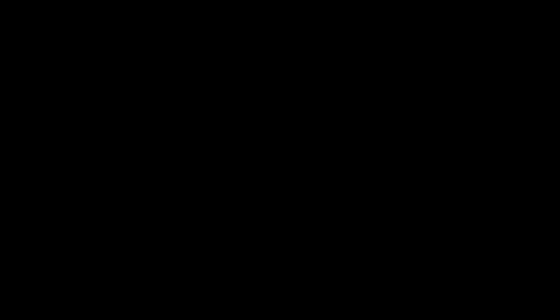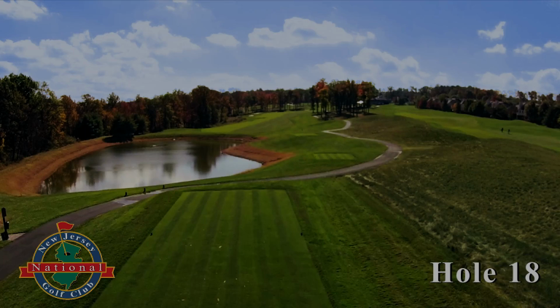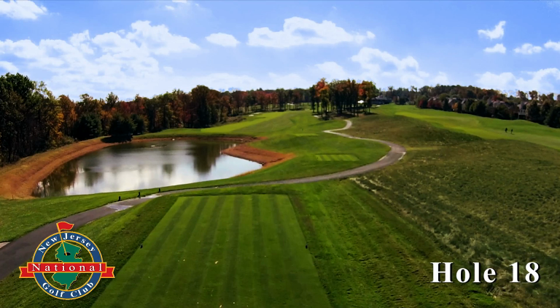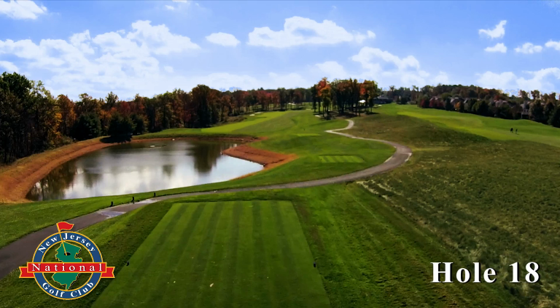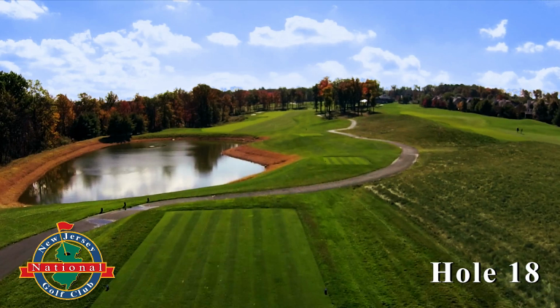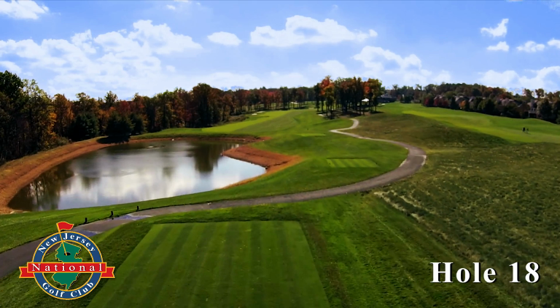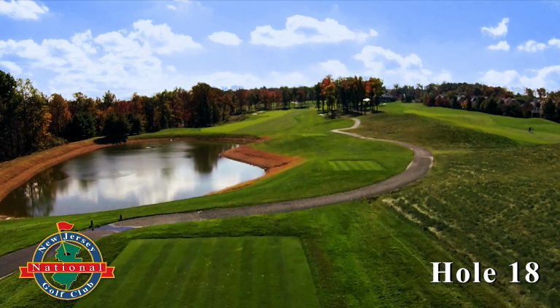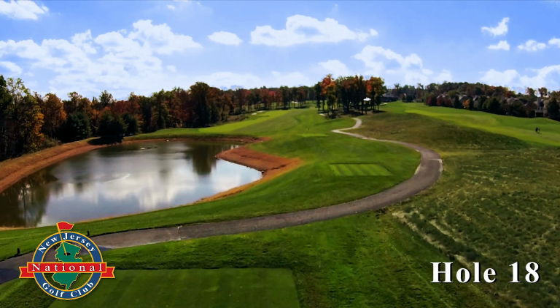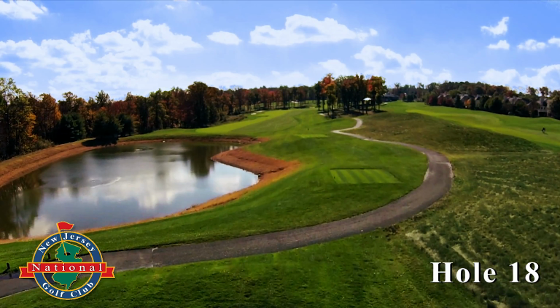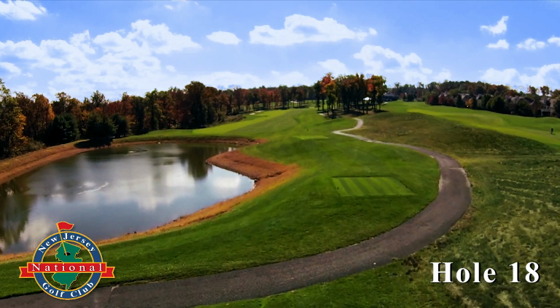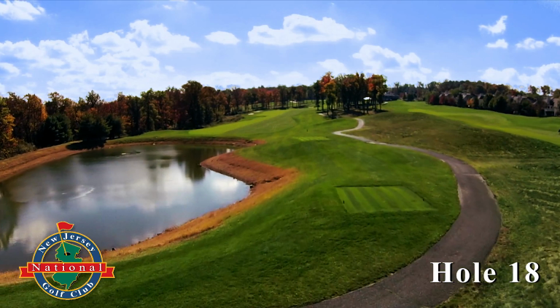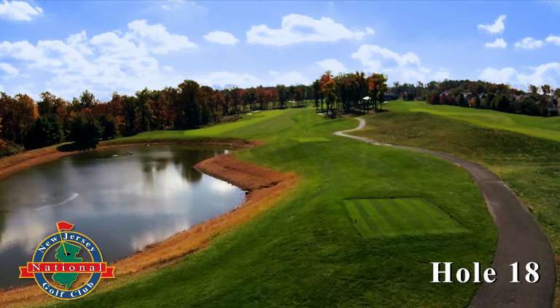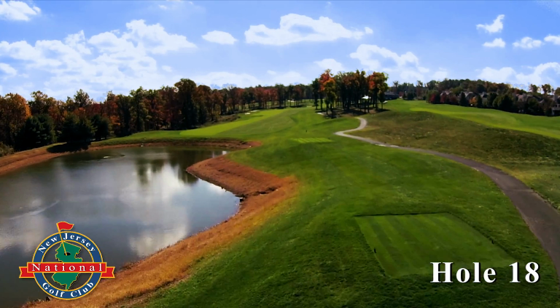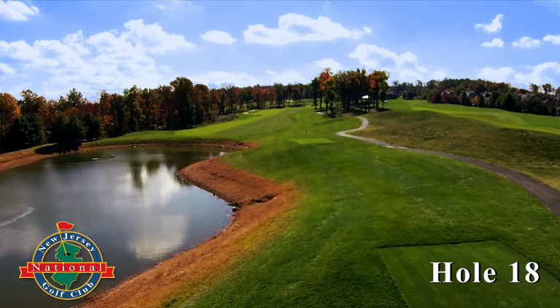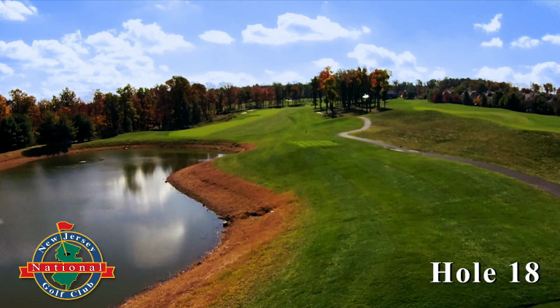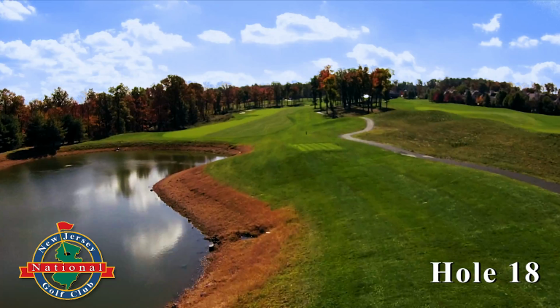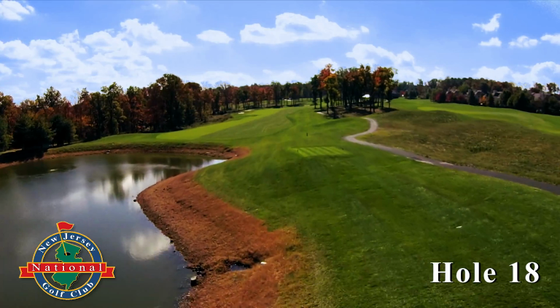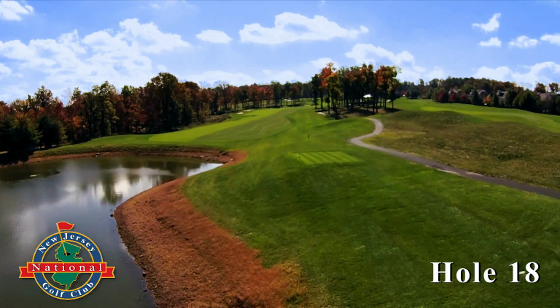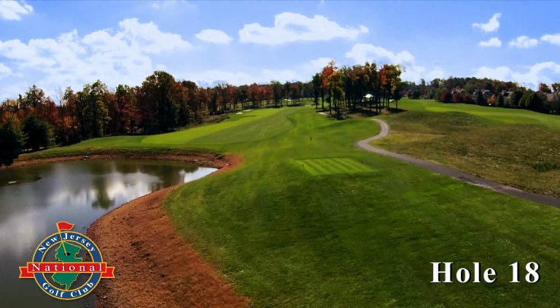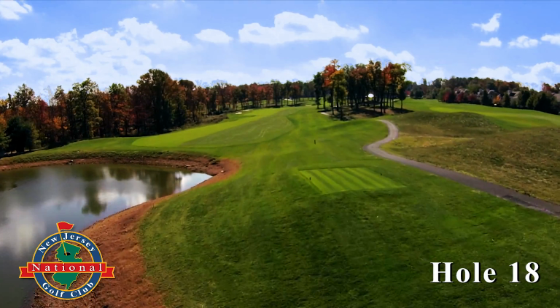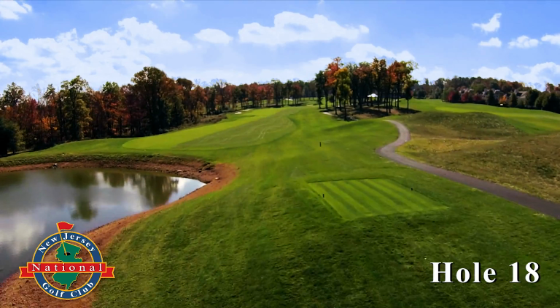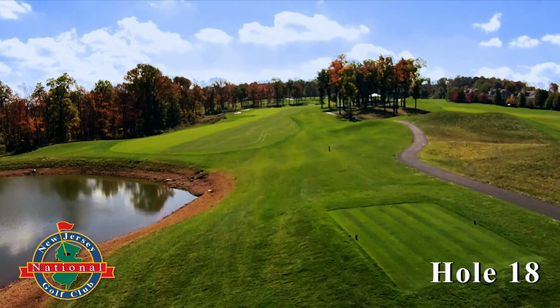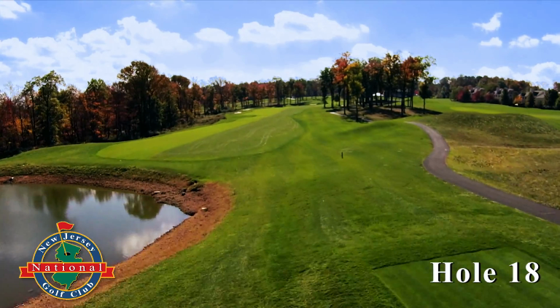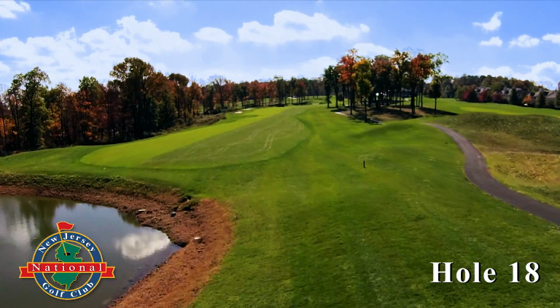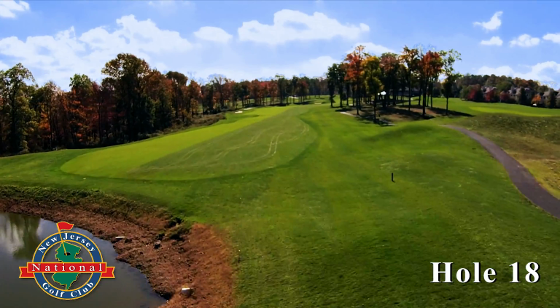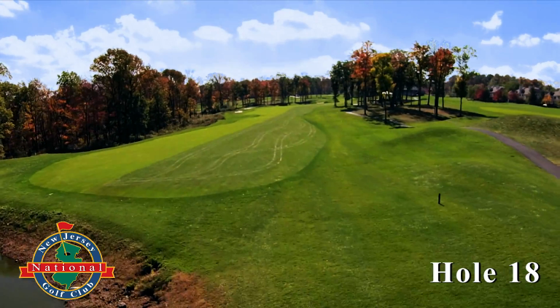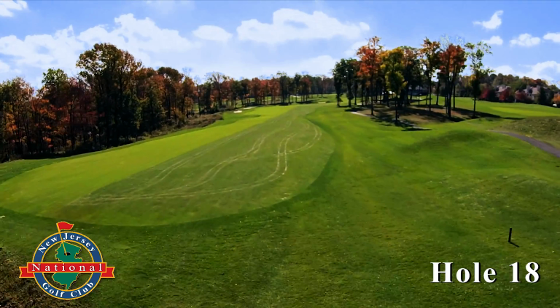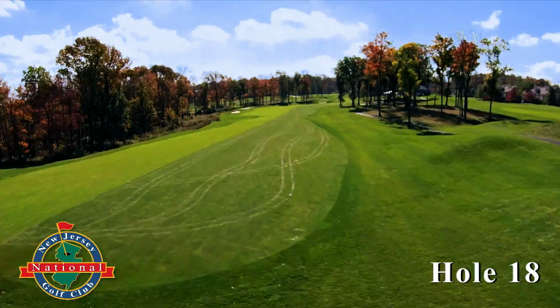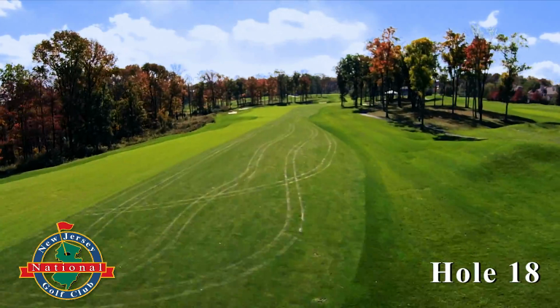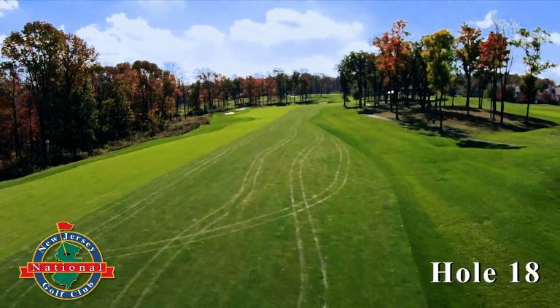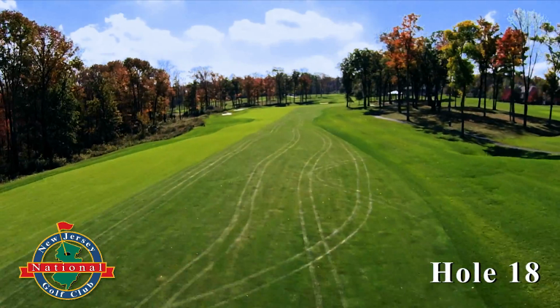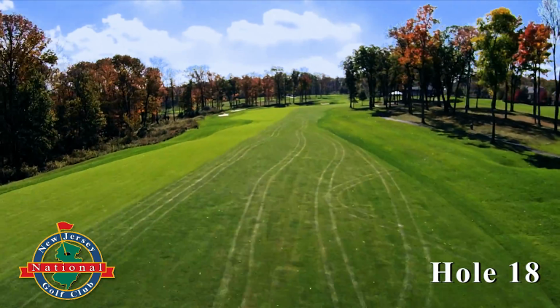Hole 18. The closing hole is a true three-shot par 5. An uphill climb back to the clubhouse presents a little water to carry, some thick woods to the left, and signature rough on the right.